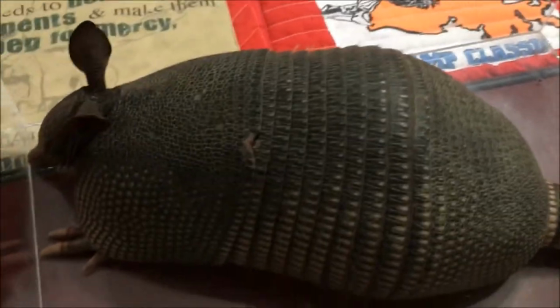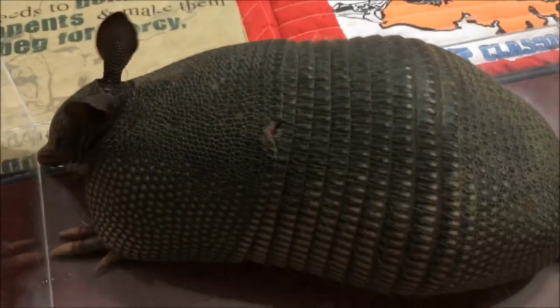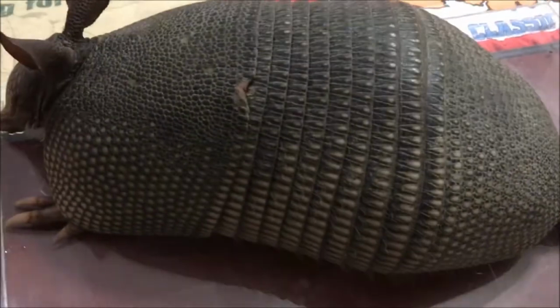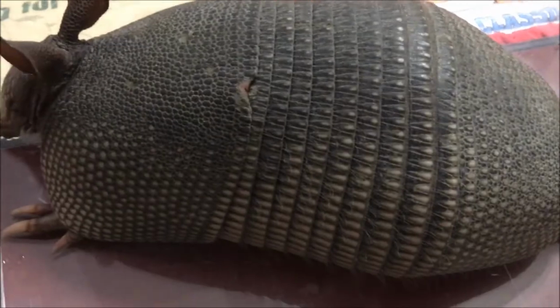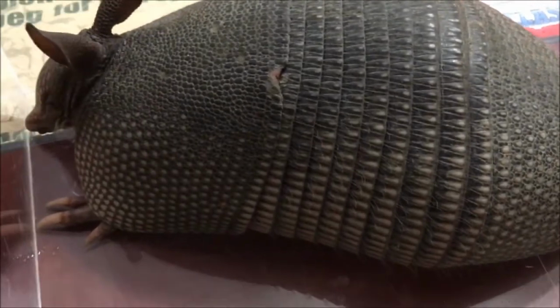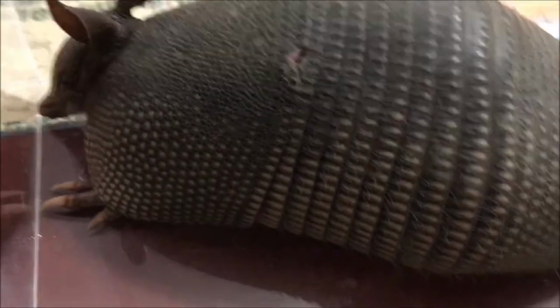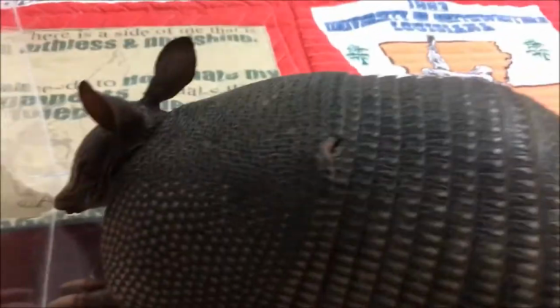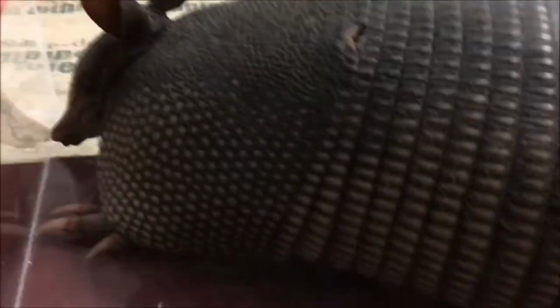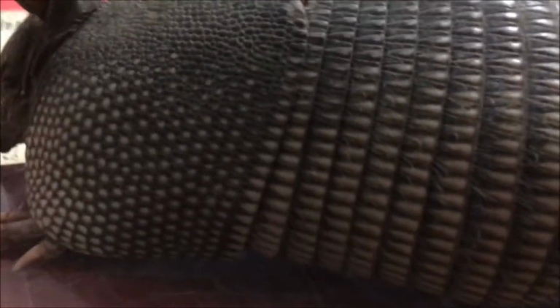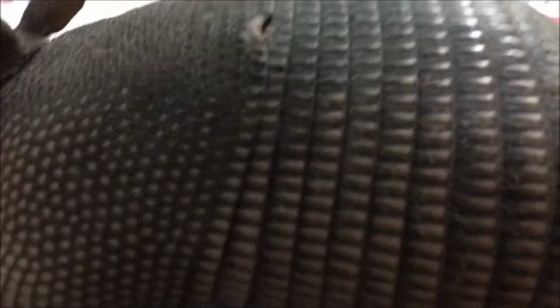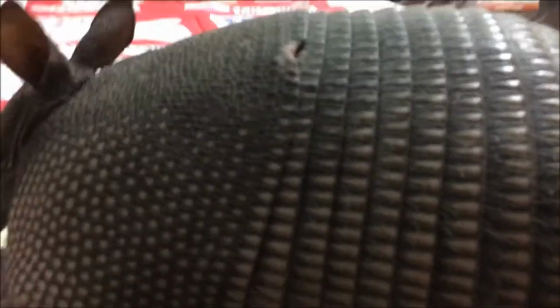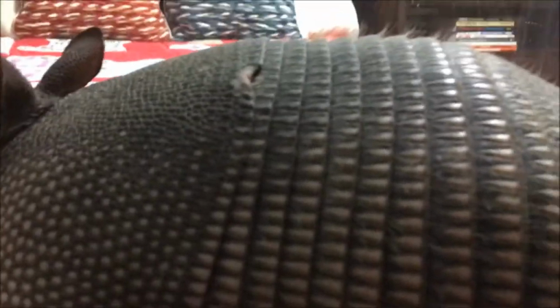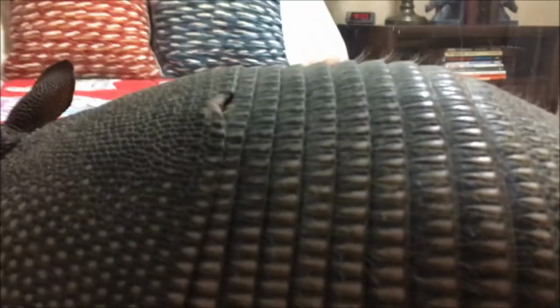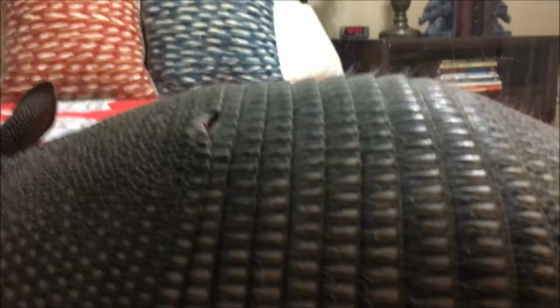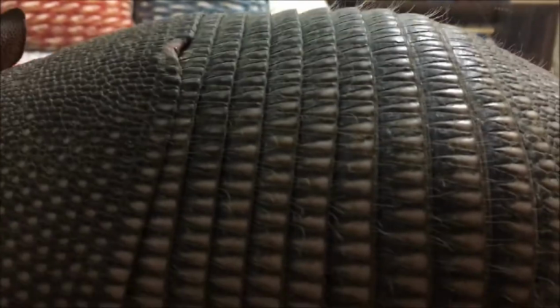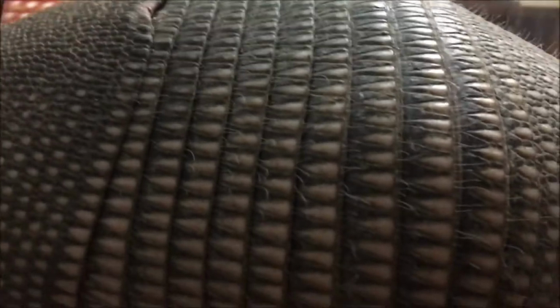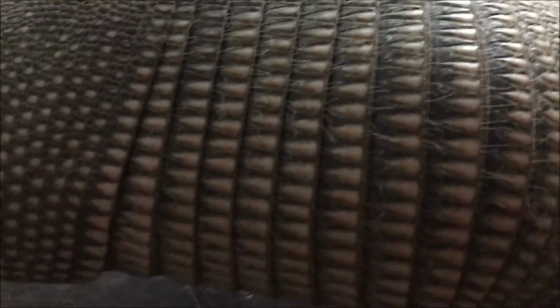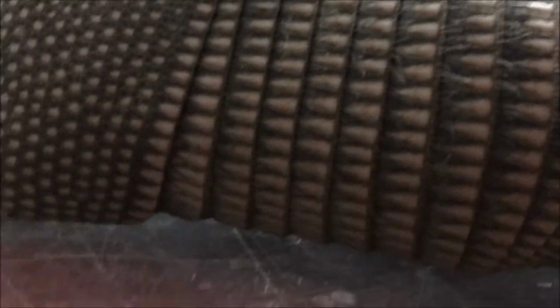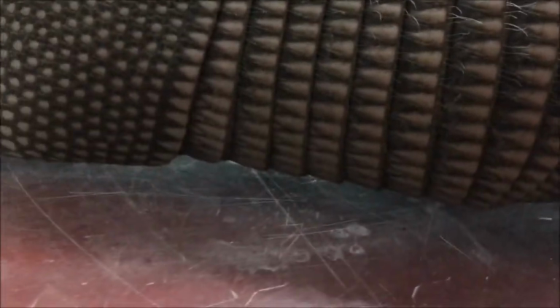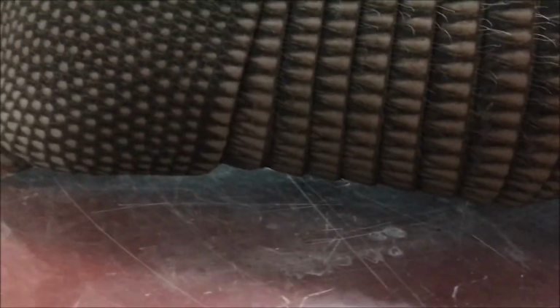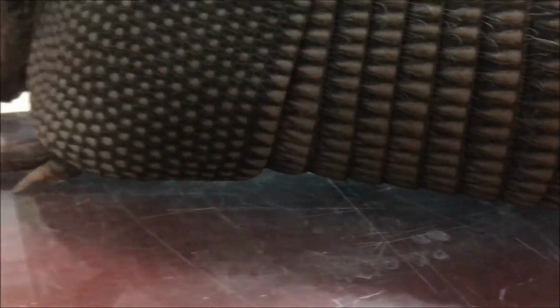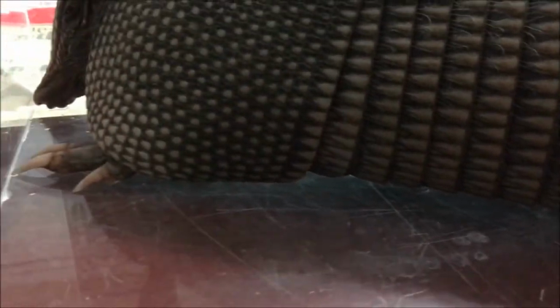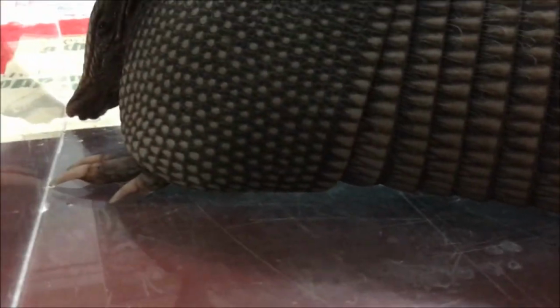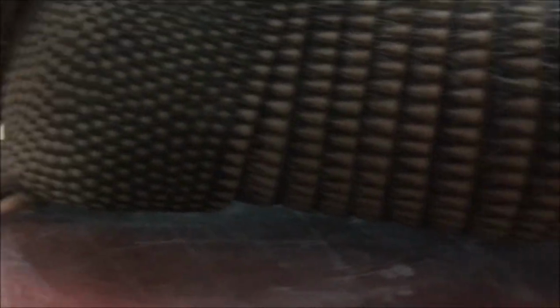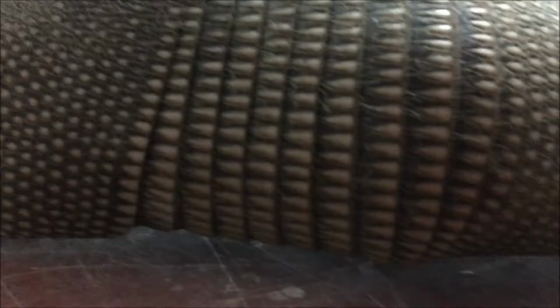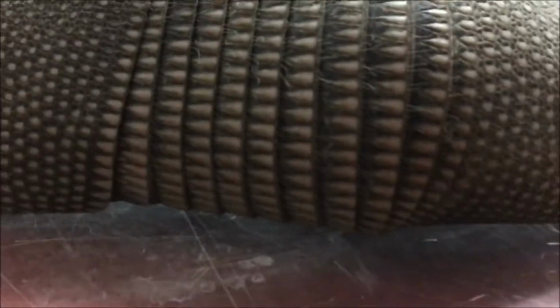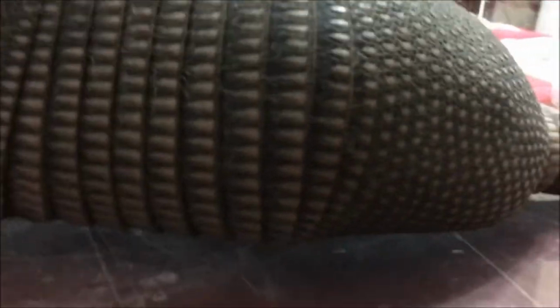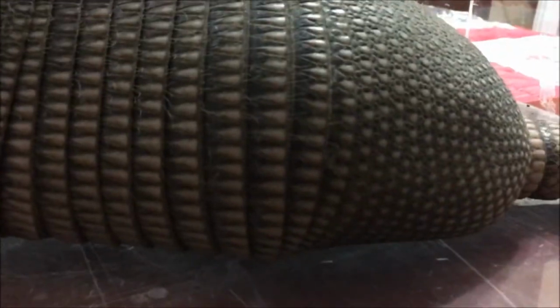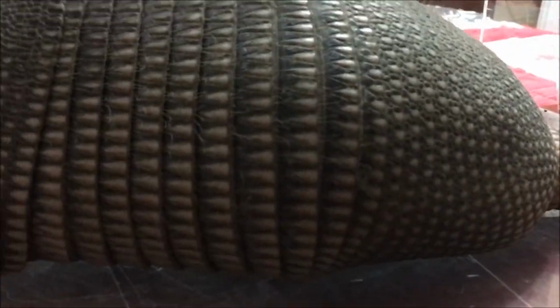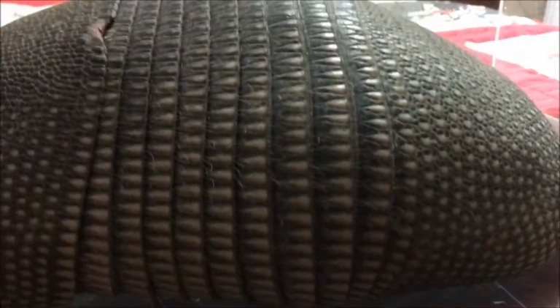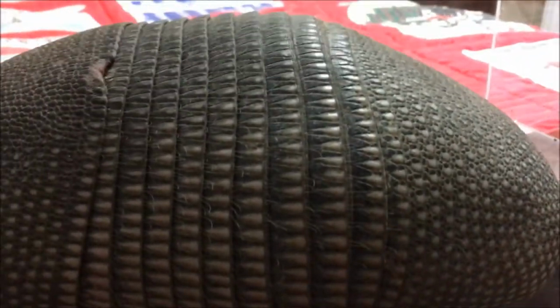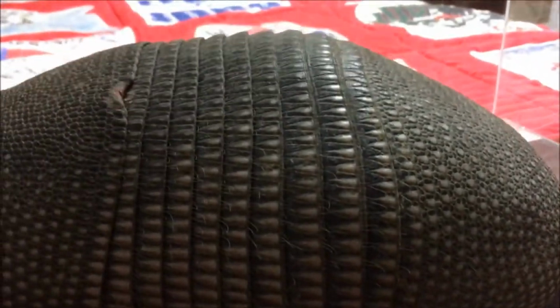These little guys can get up to 22 pounds — the biggest ones ever — but they generally are between 5 and 12 pounds. This one's a little bit smaller. There were two out in our yard, and this was the smaller of the two, so I'd say this one's probably somewhere between 8 and 10 pounds.